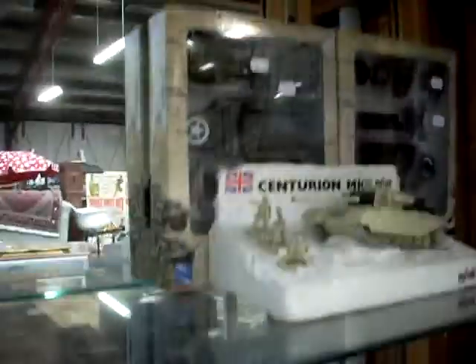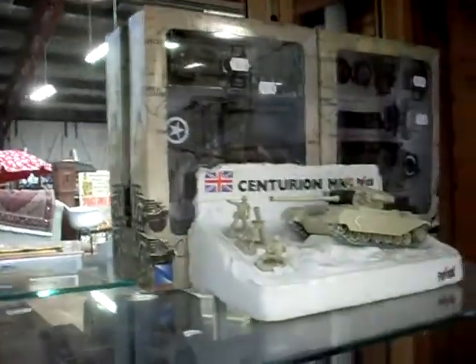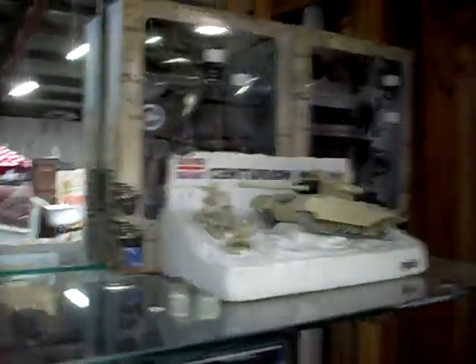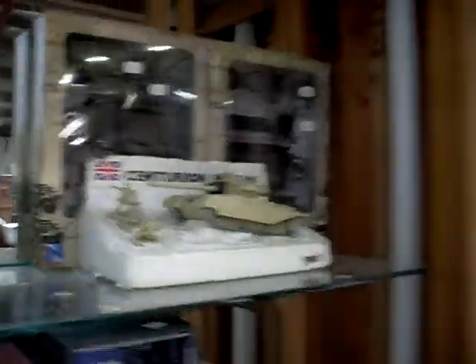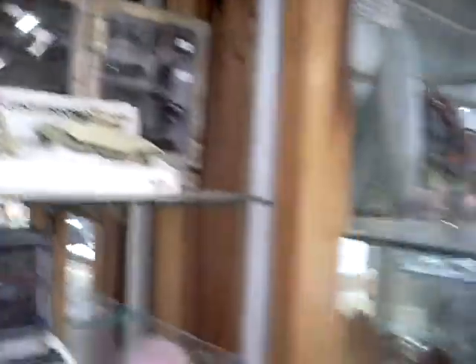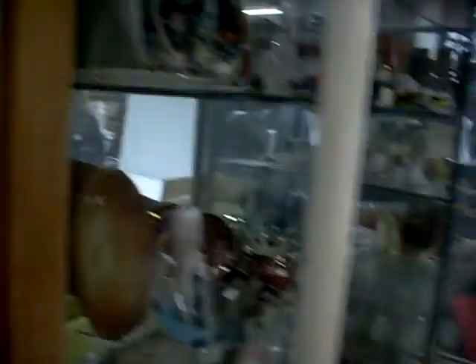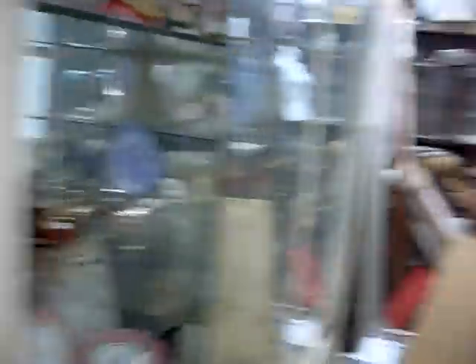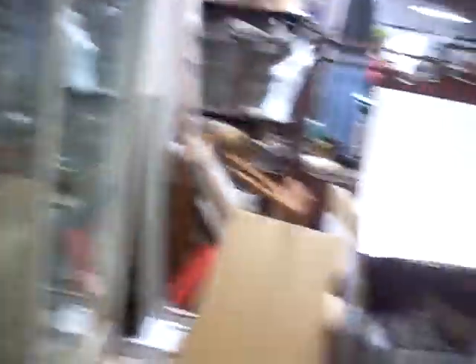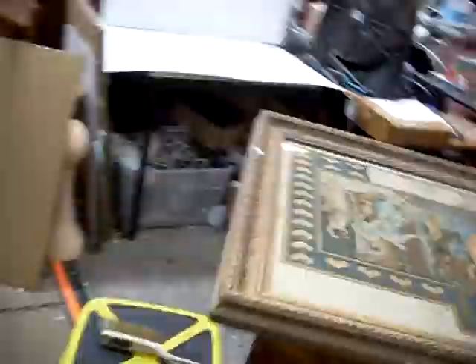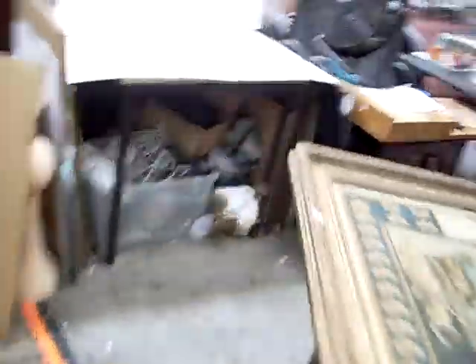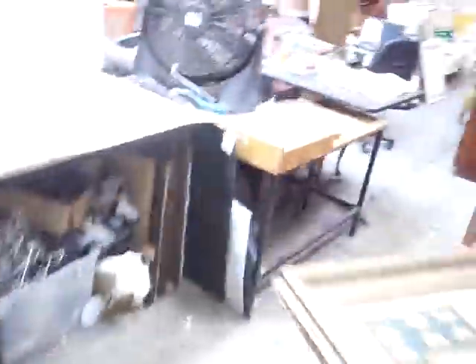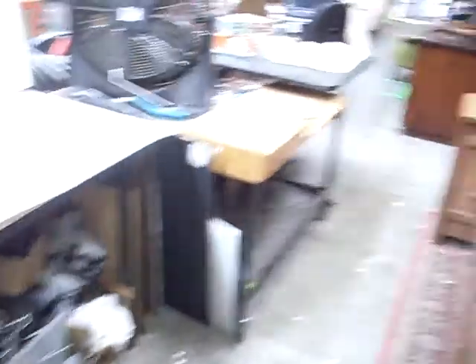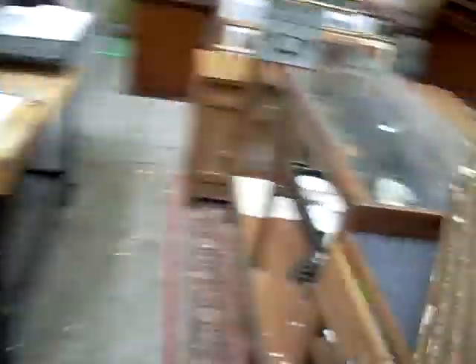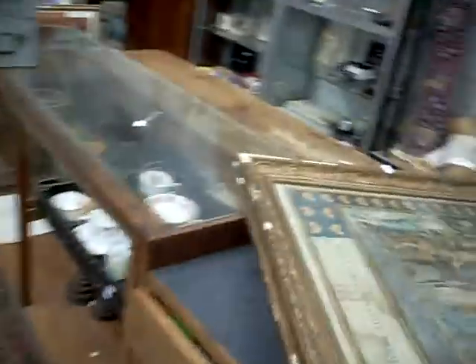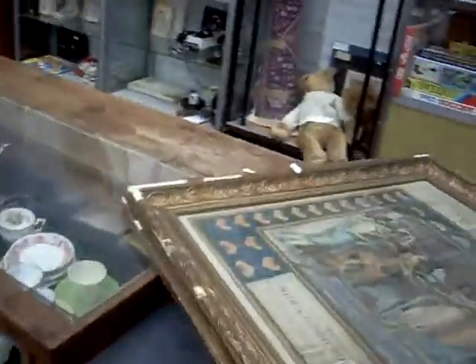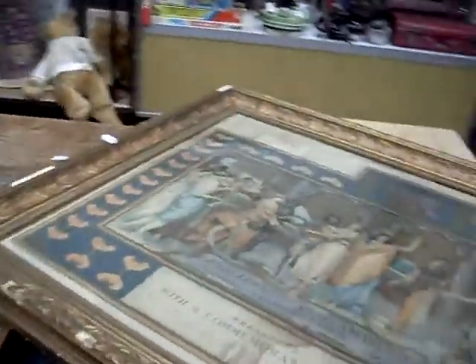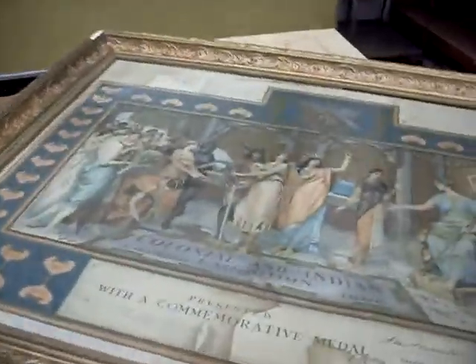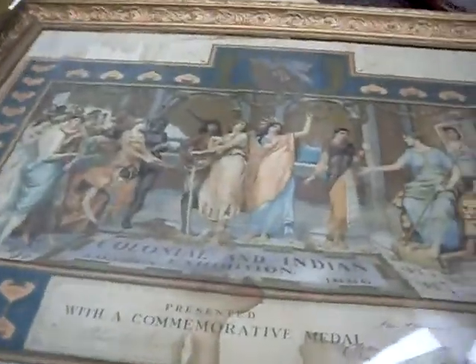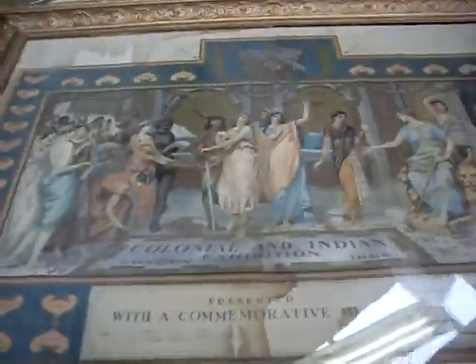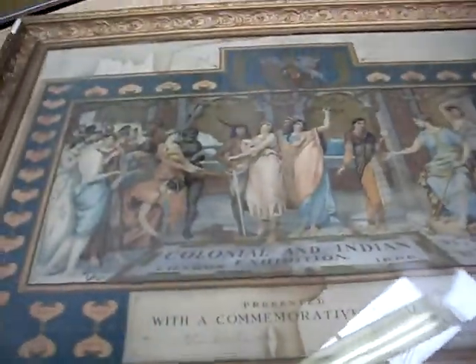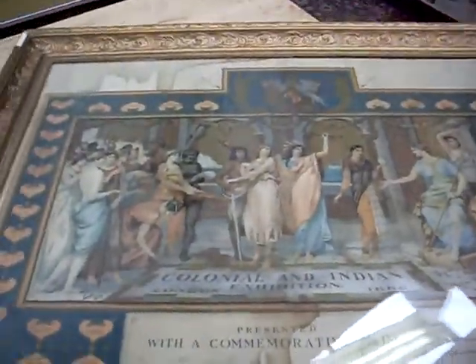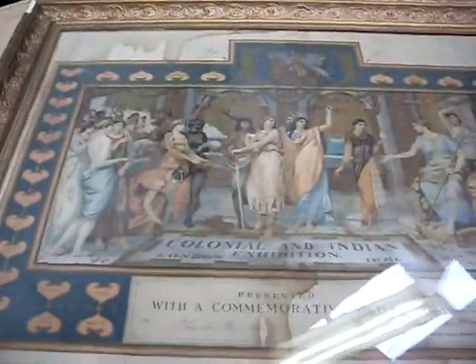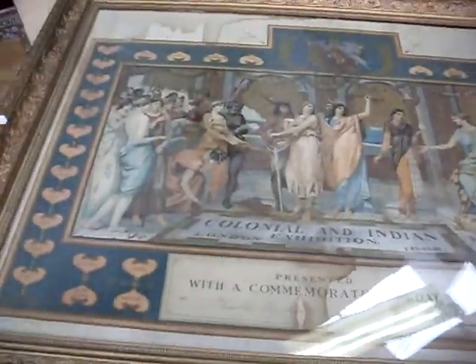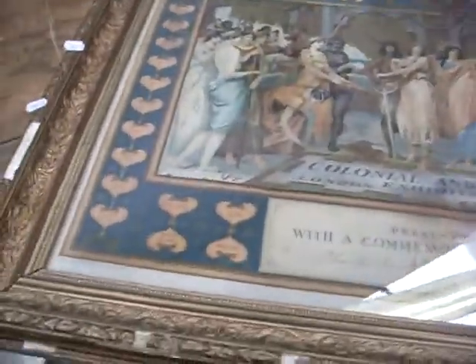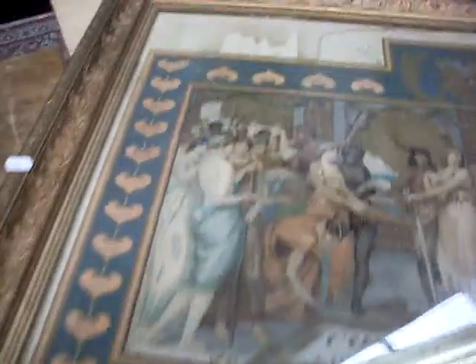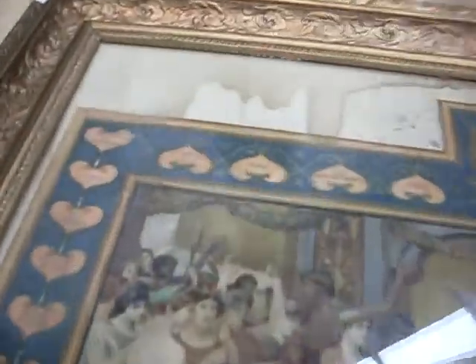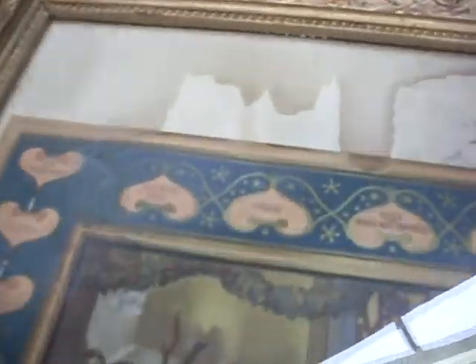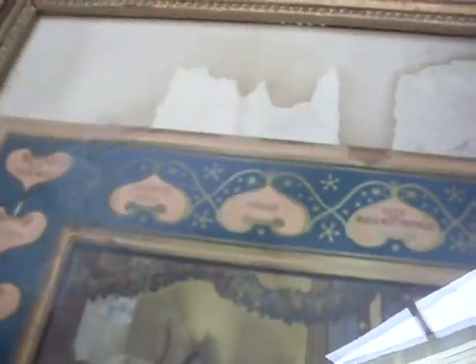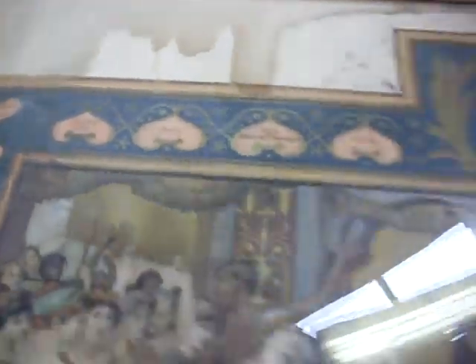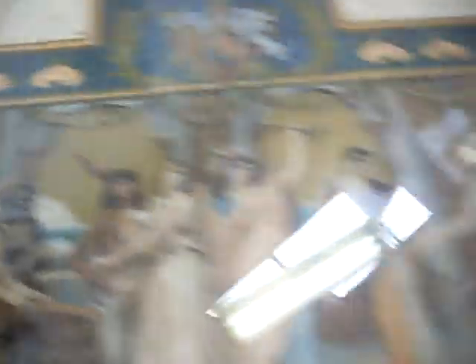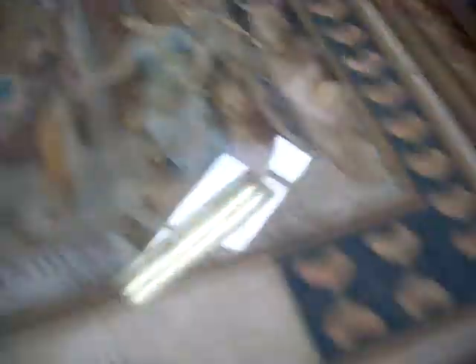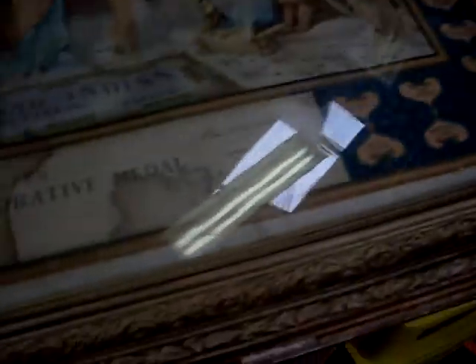Some tanks and stuff. This is pretty cool — Colonial and Indian Exhibition London, 1886. Nice big frame, chromo lithograph. There's a little bit of water damage. That's a pretty cool bit.